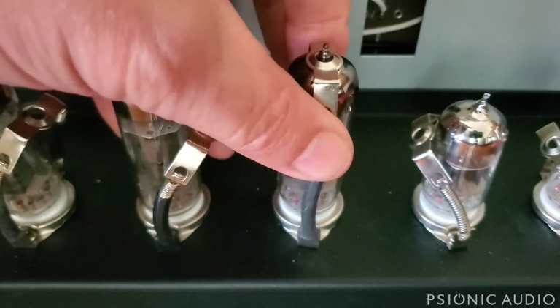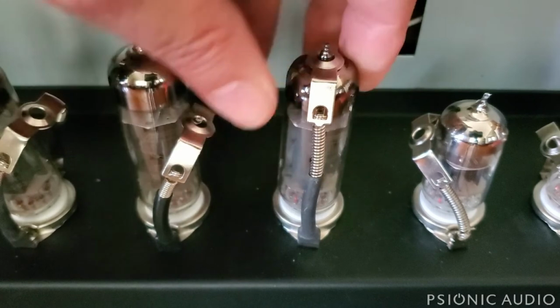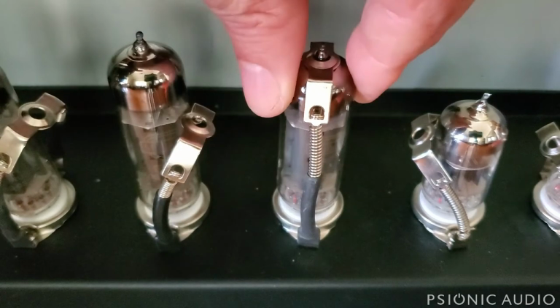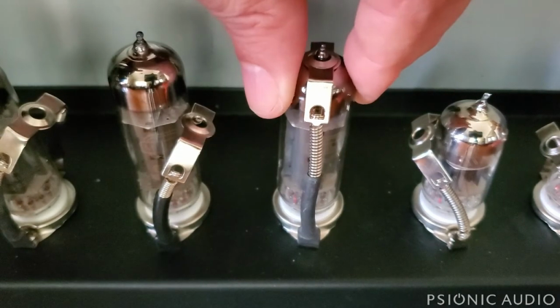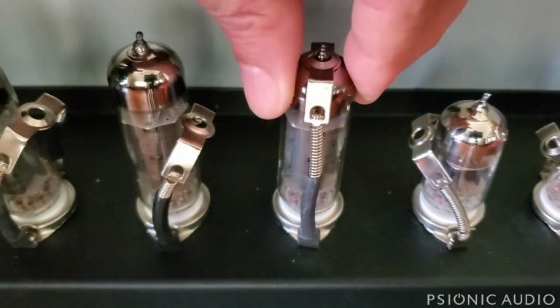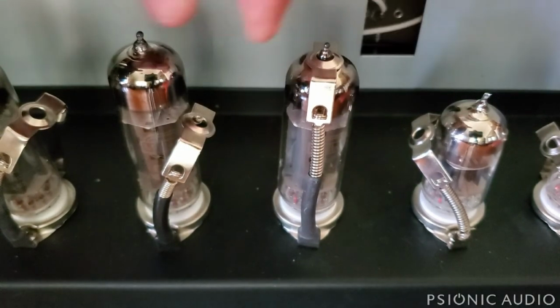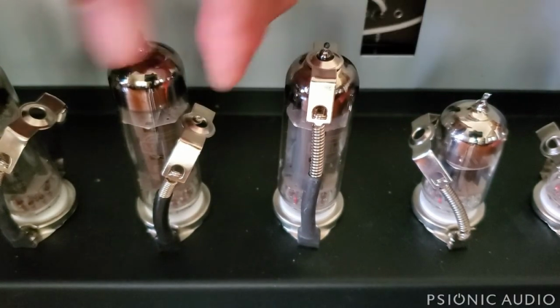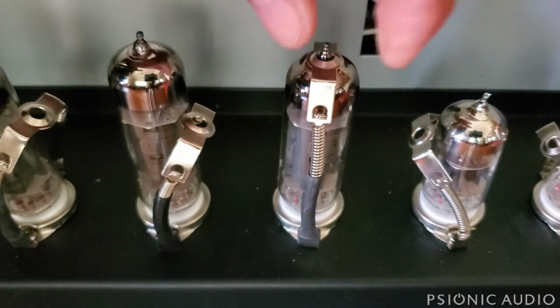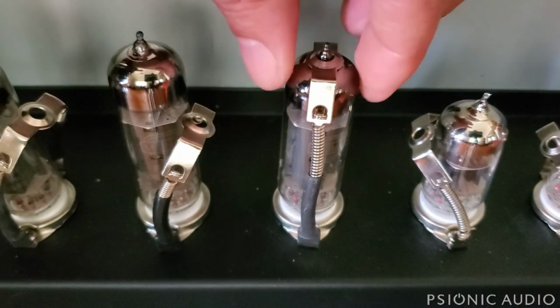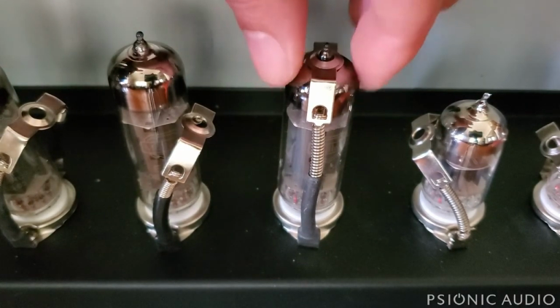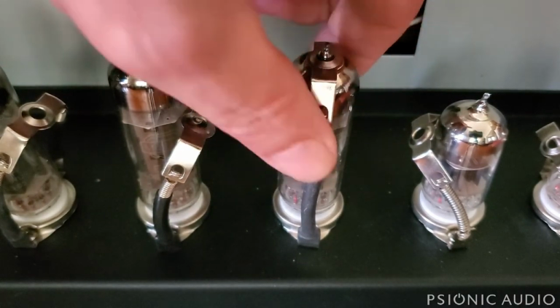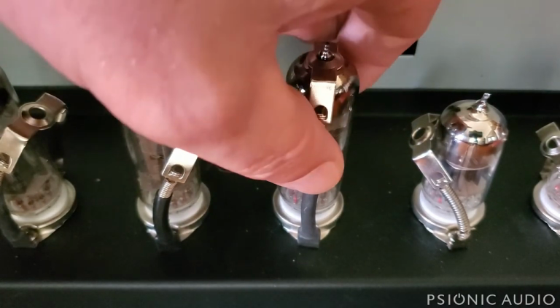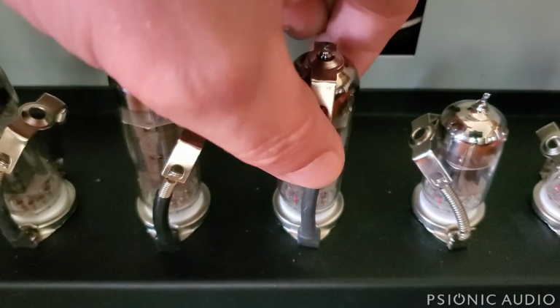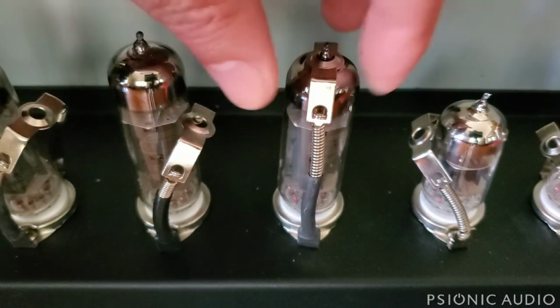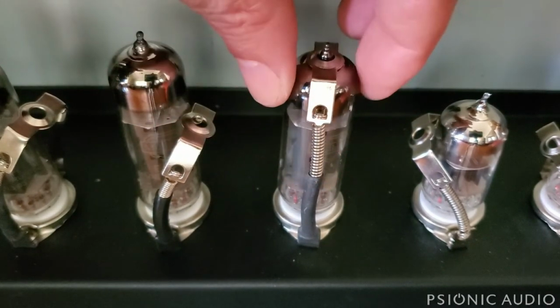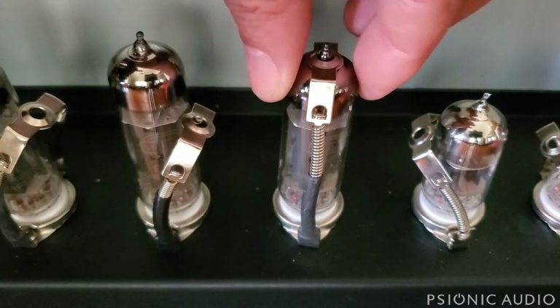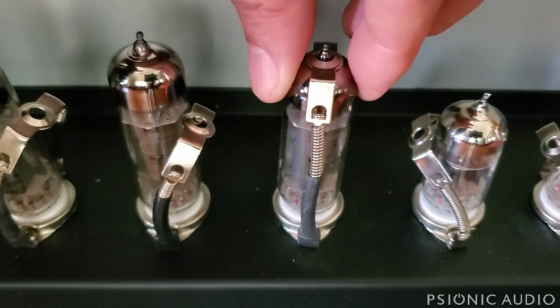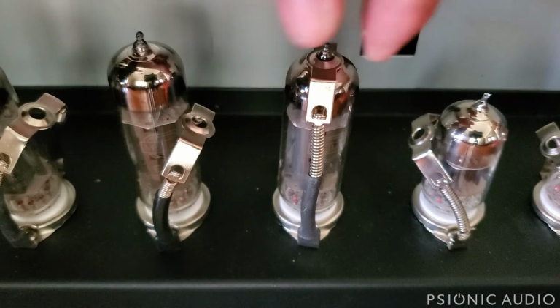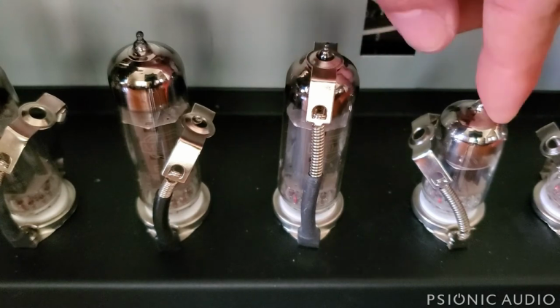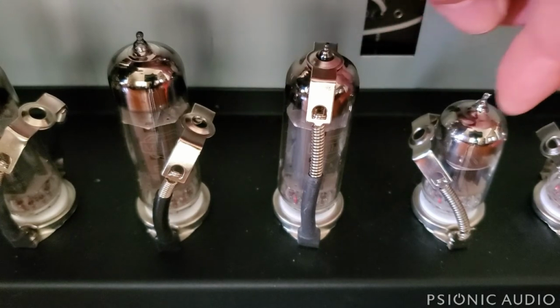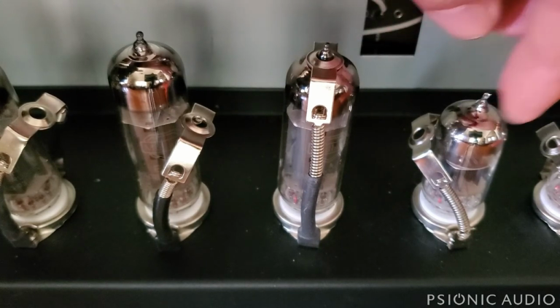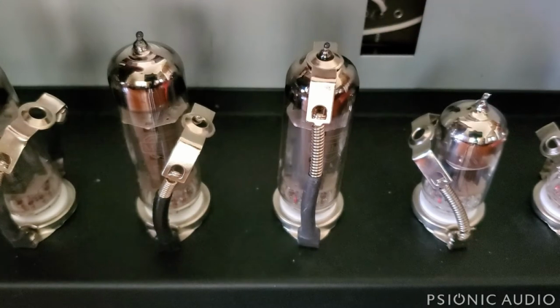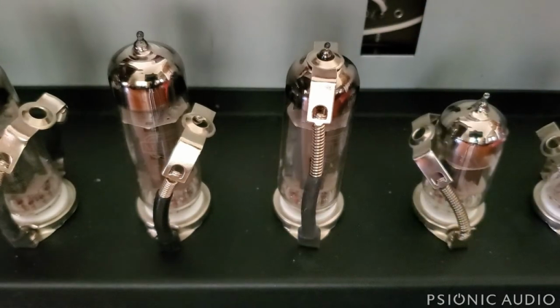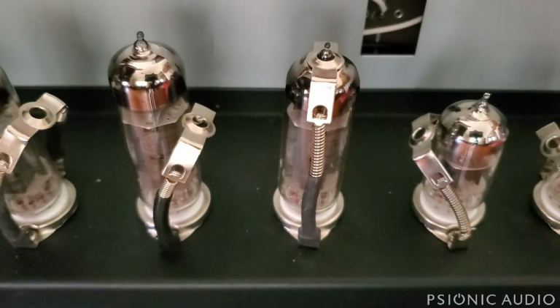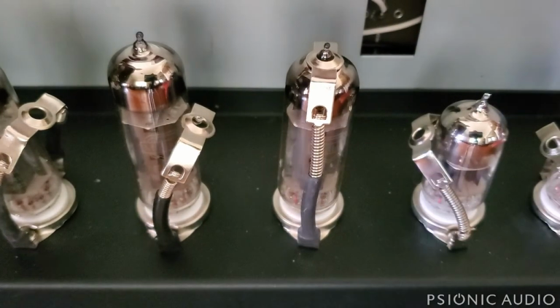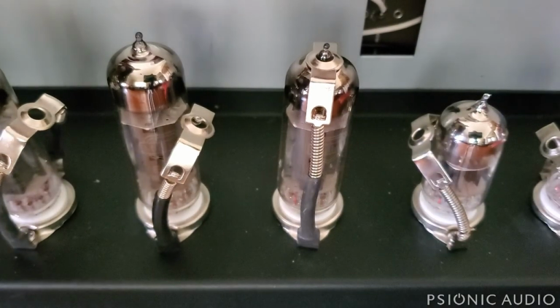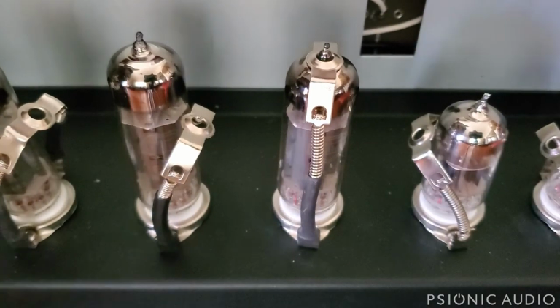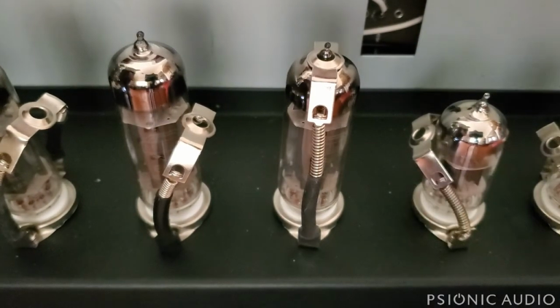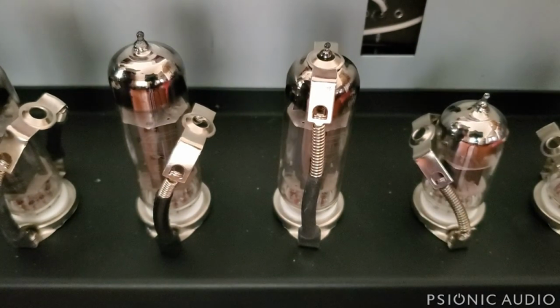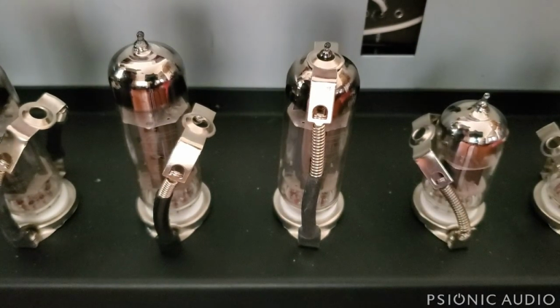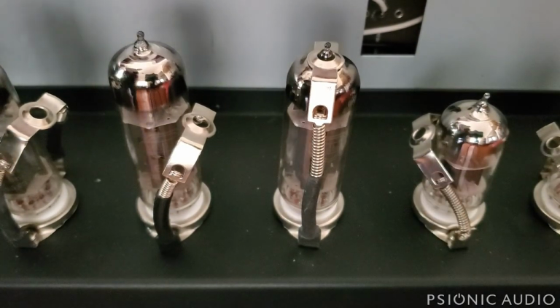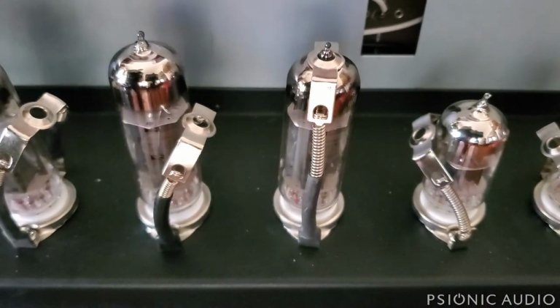These are very effective tube retainers — the springs are very stiff and the tubes won't go anywhere. This applies to the preamp tubes as well: V2 and V3. Hope this helps someone.